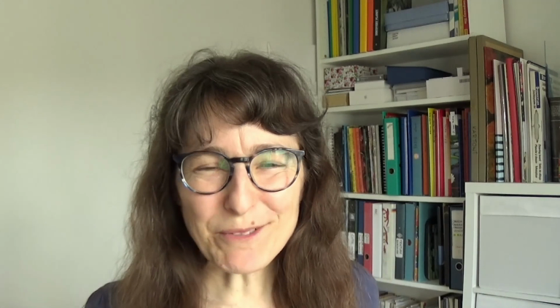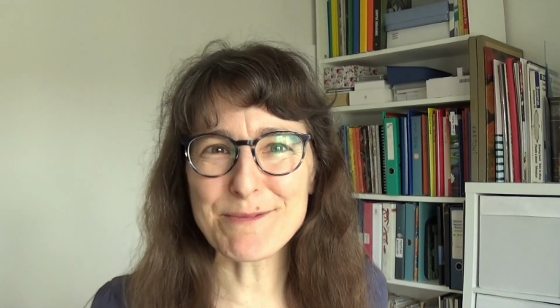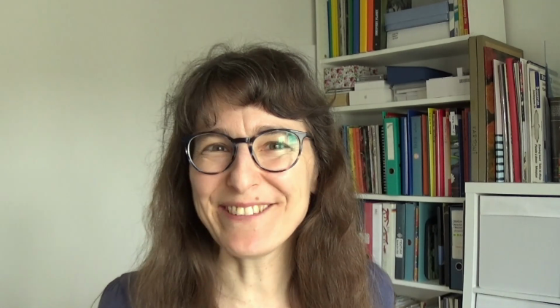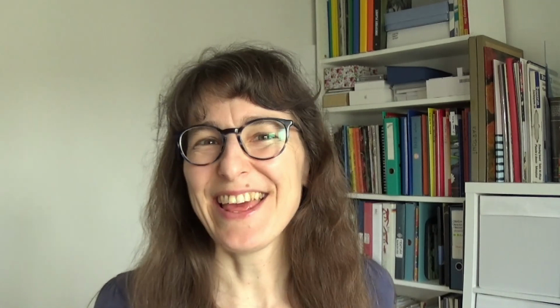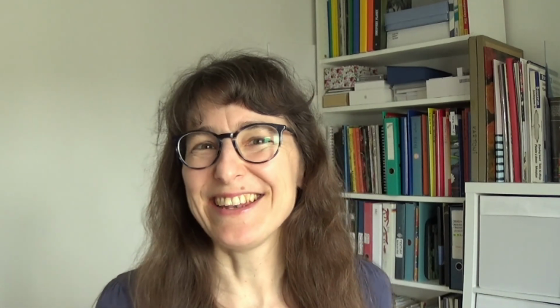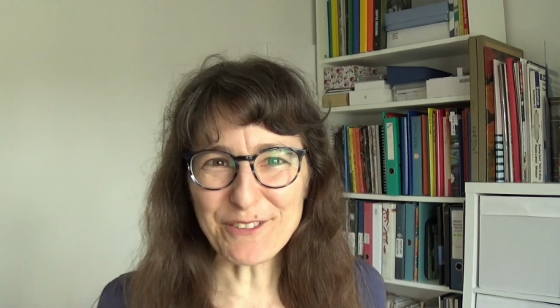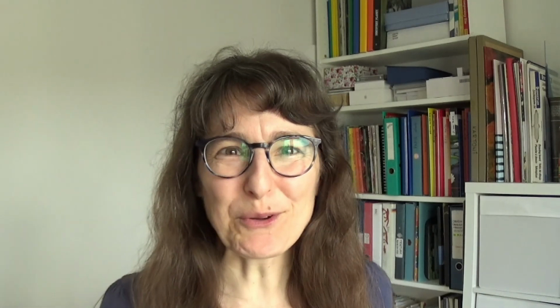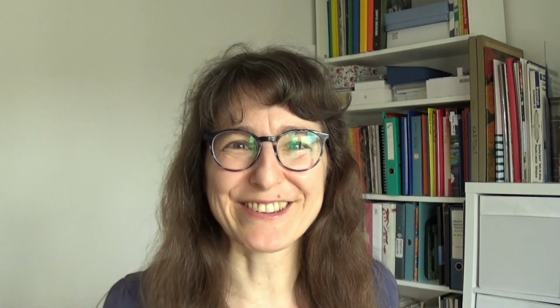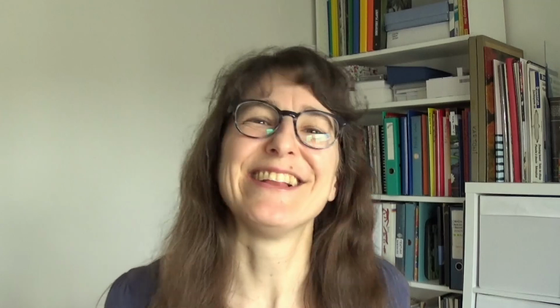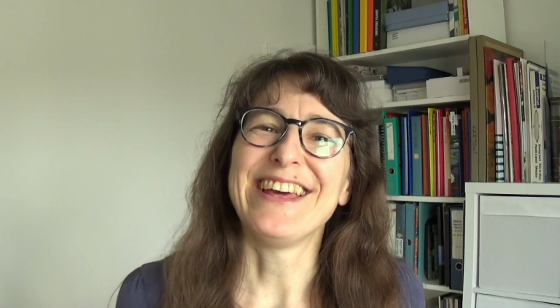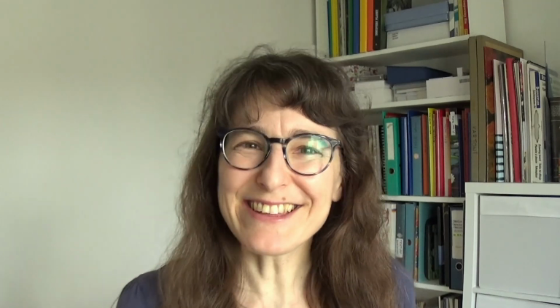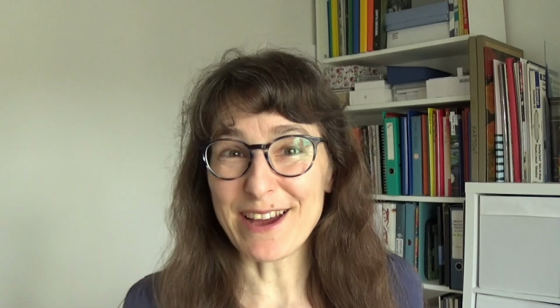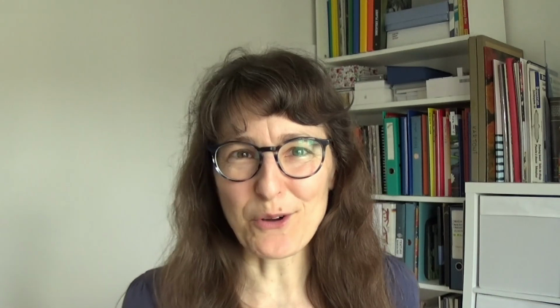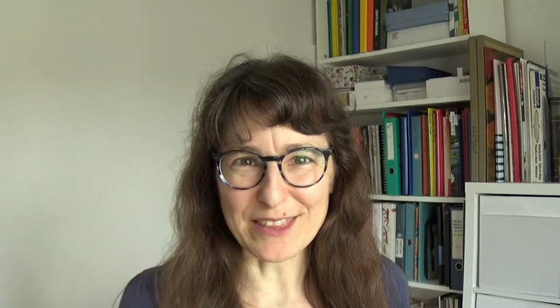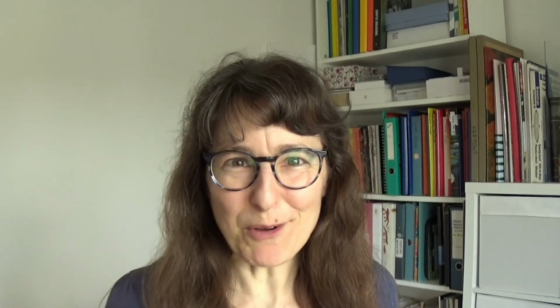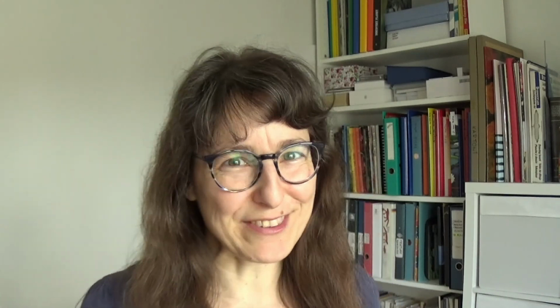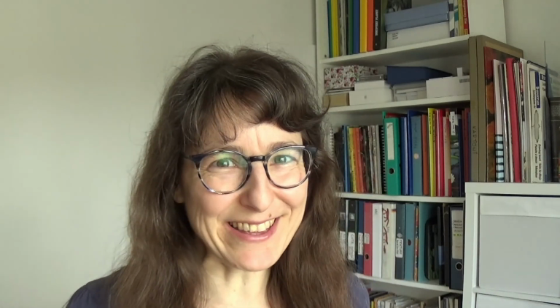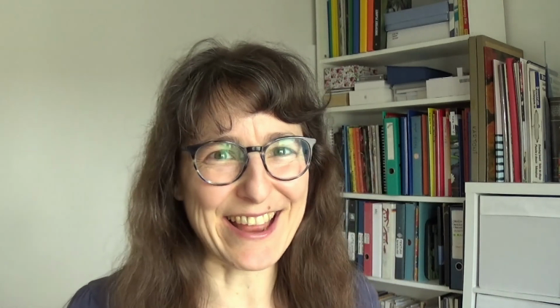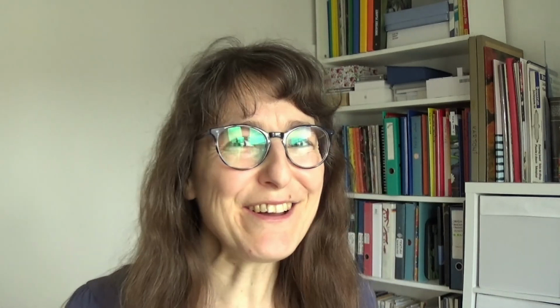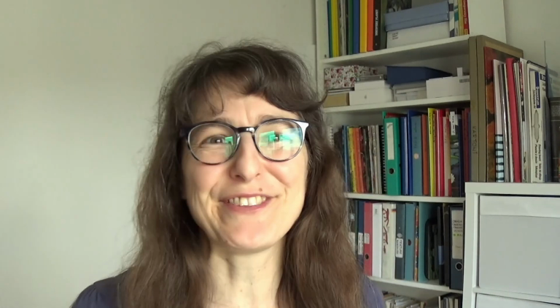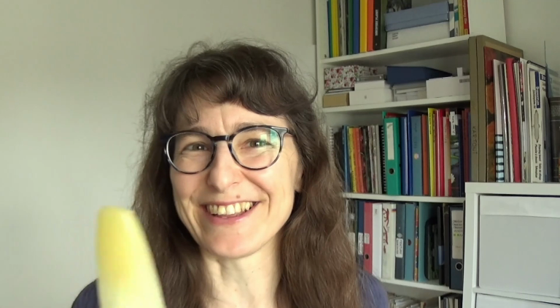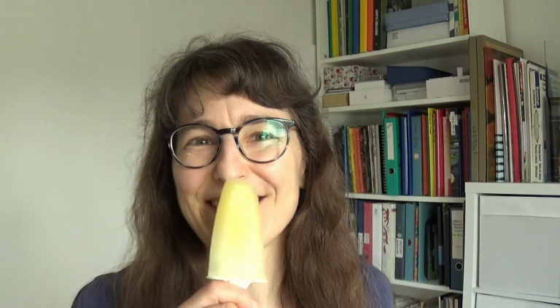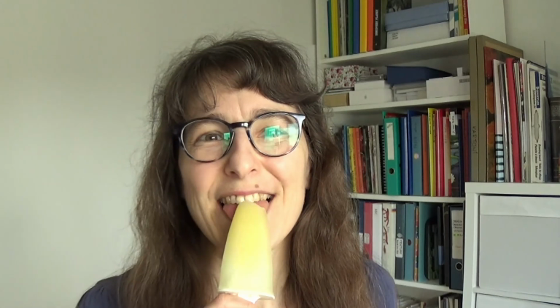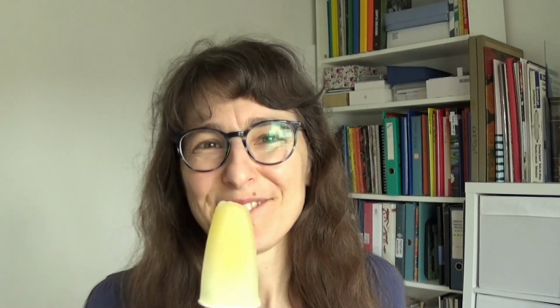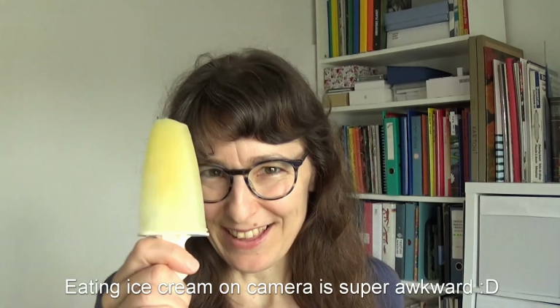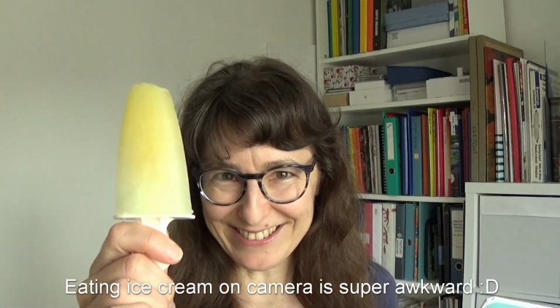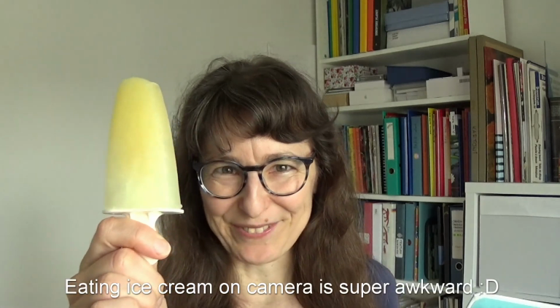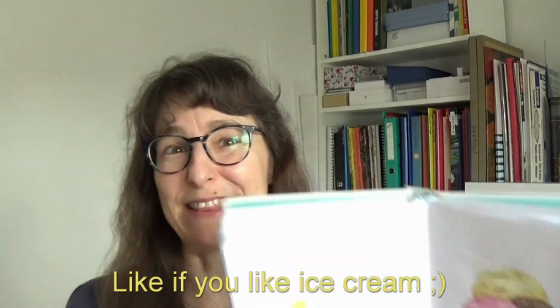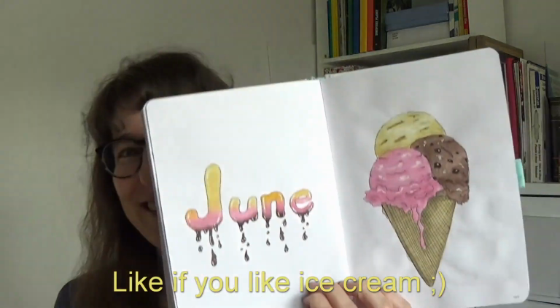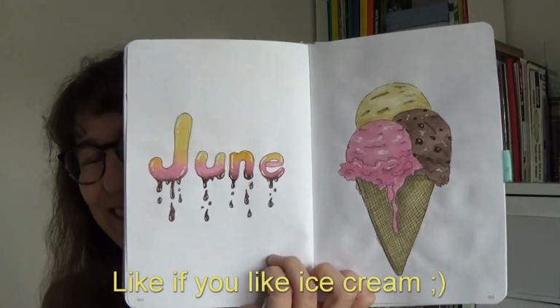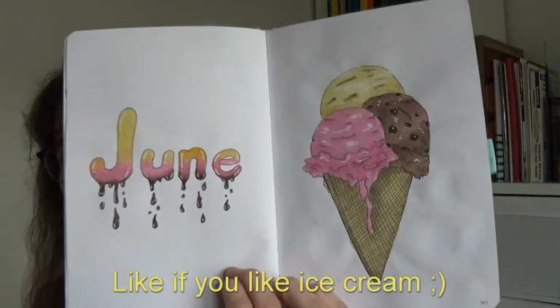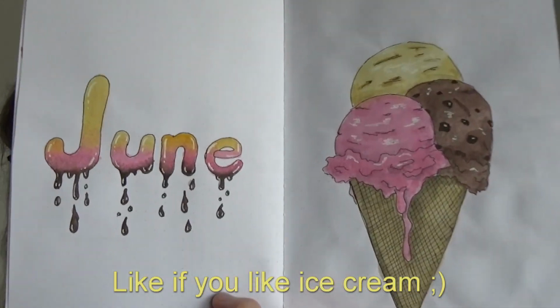It's almost summer time and it's time for a new bullet journal. This time I'm going with a theme of something I love dearly — ice cream. But let's get into the bullet journal!